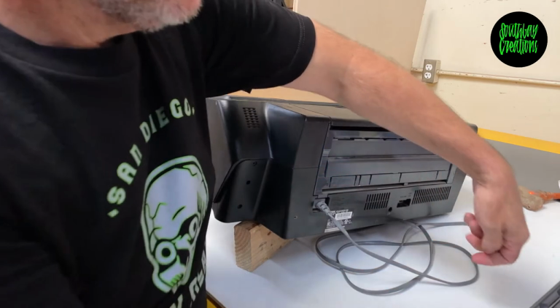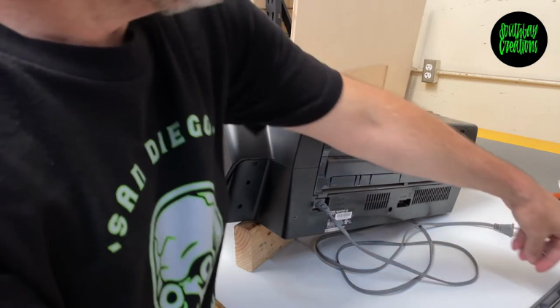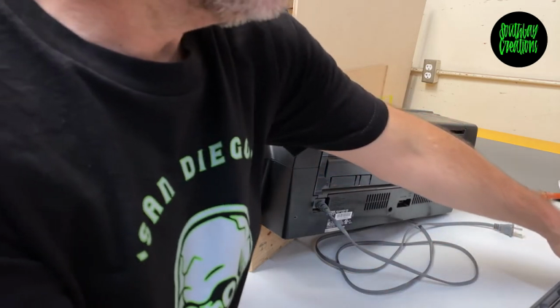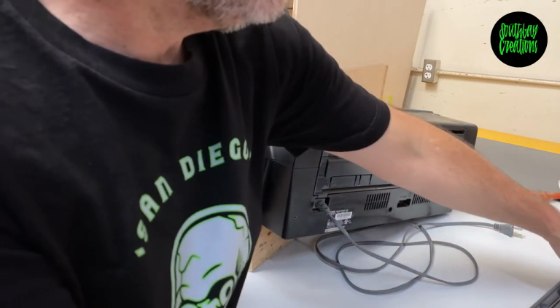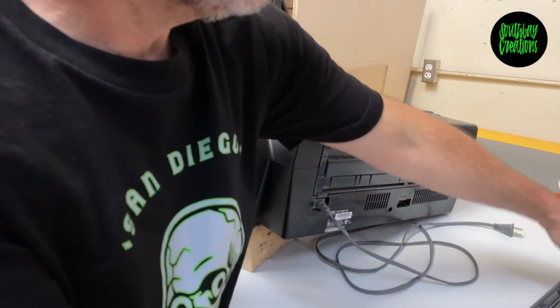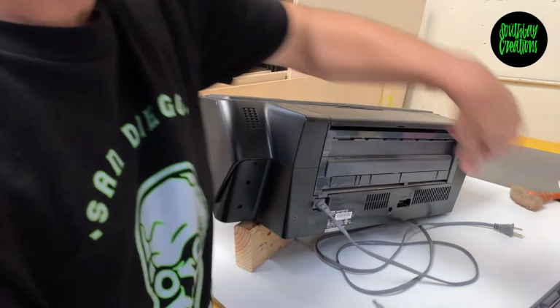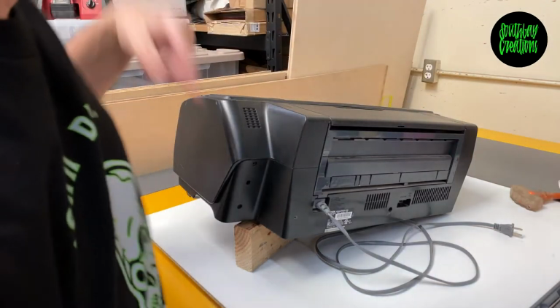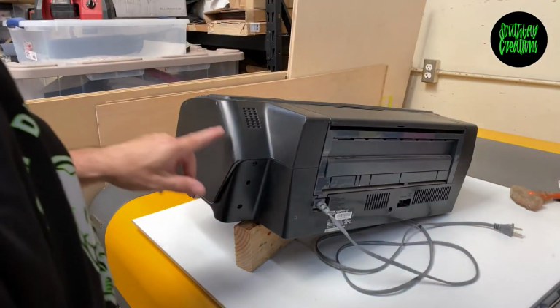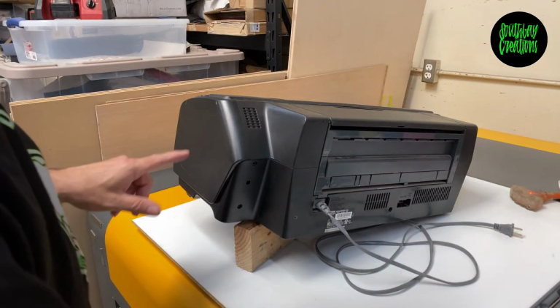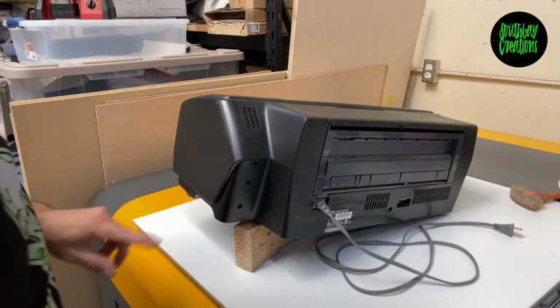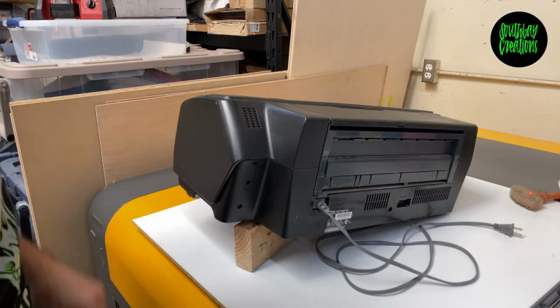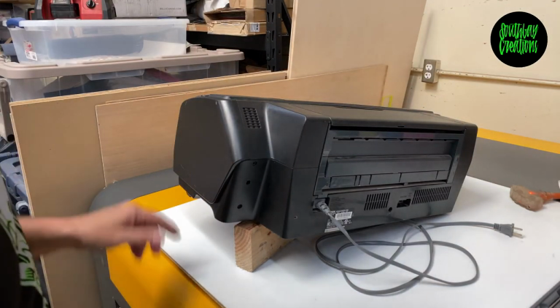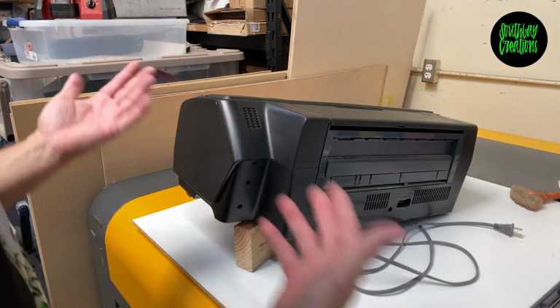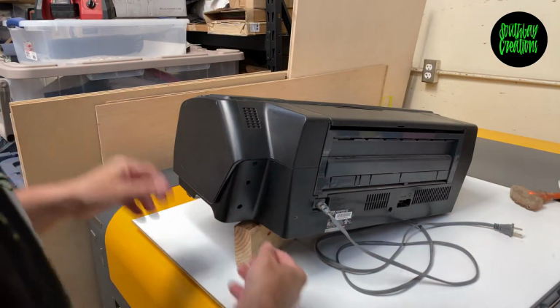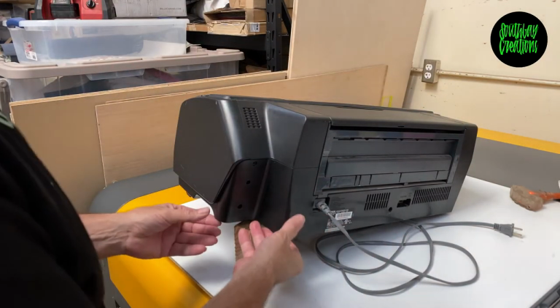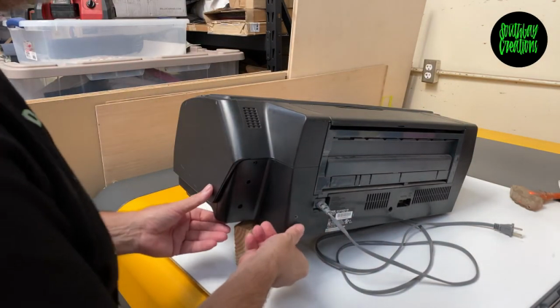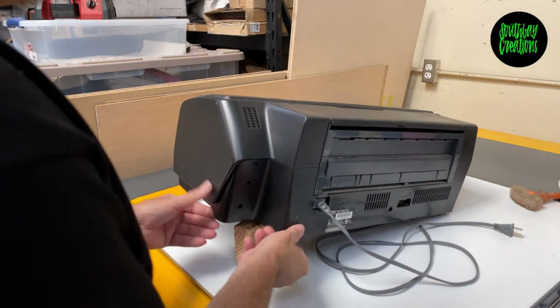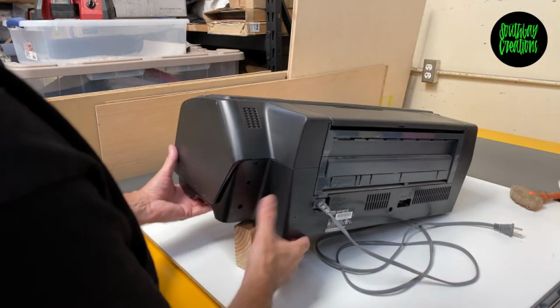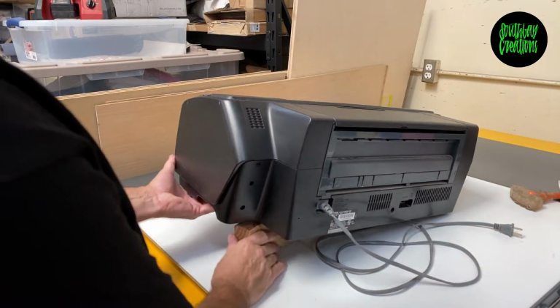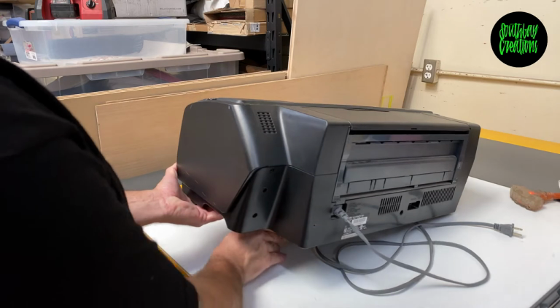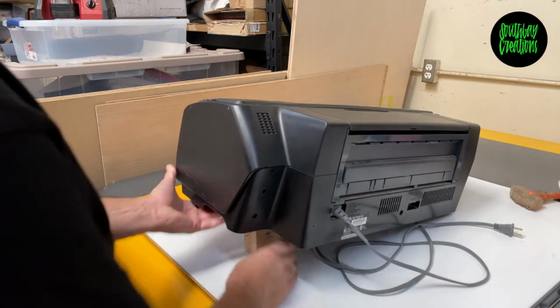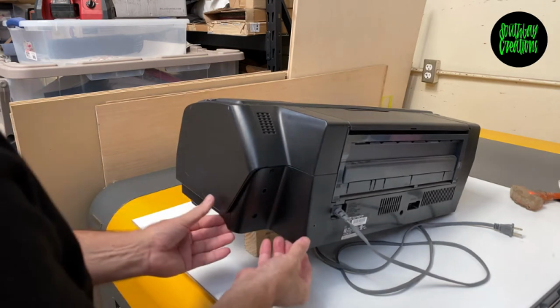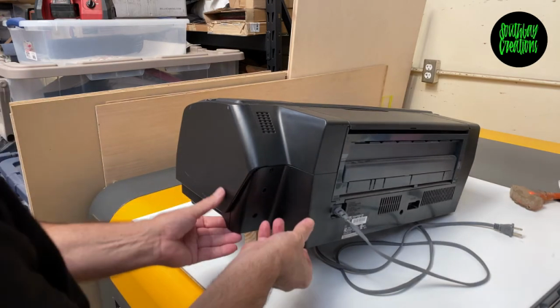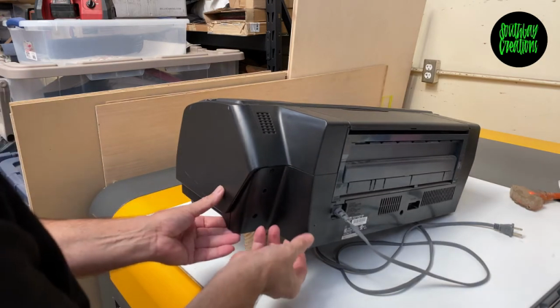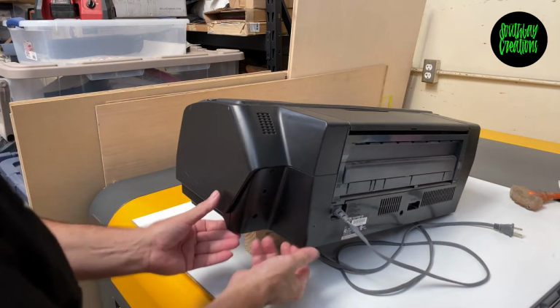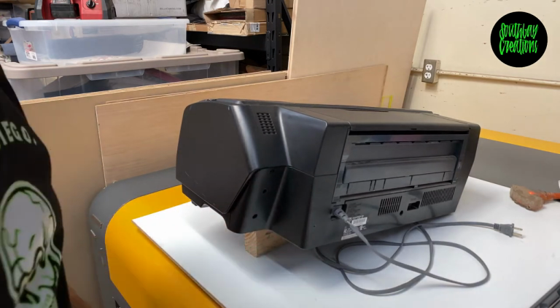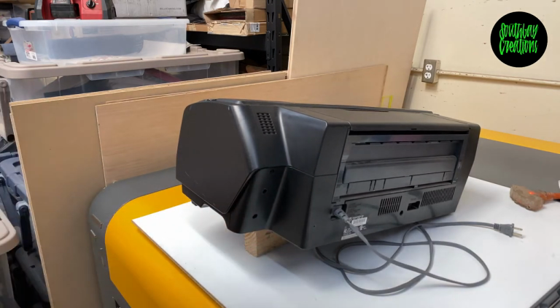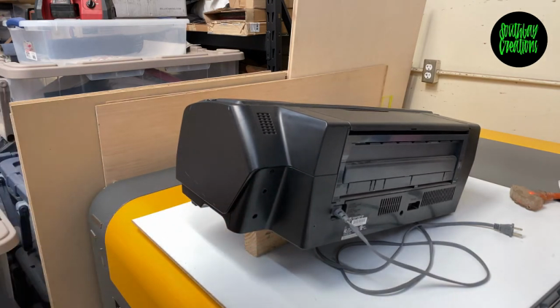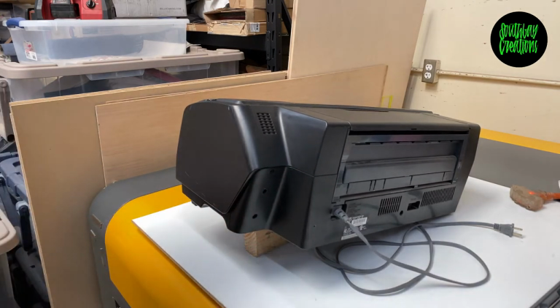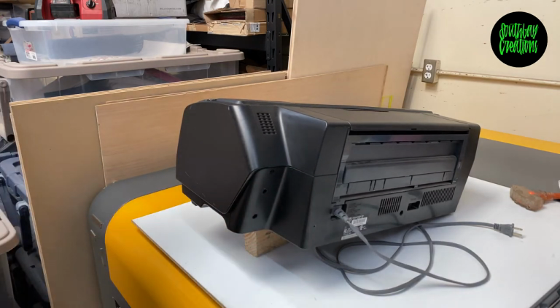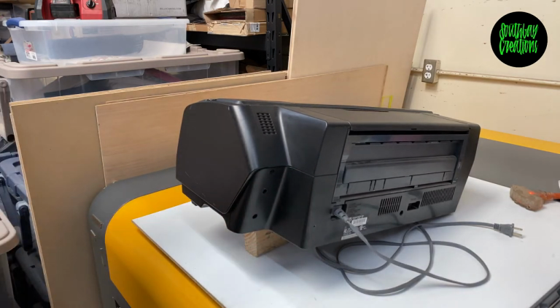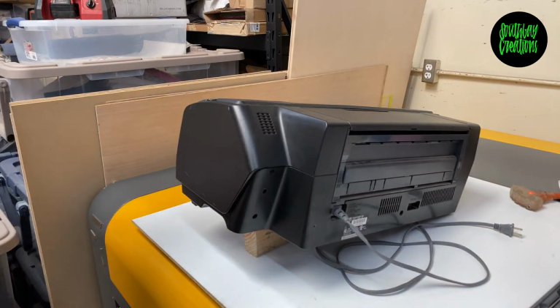Put those screws off to the side because we're going to need to put those back in and put that panel back on. Make sure you can see what I'm doing — let me zoom in a little bit.